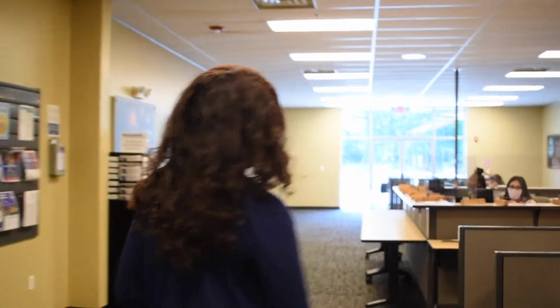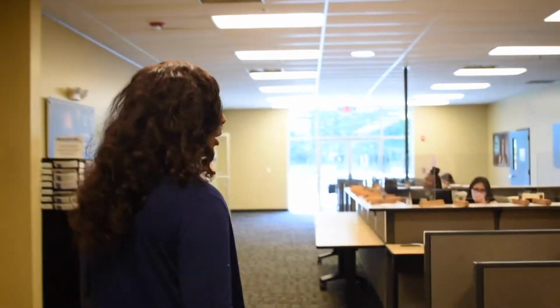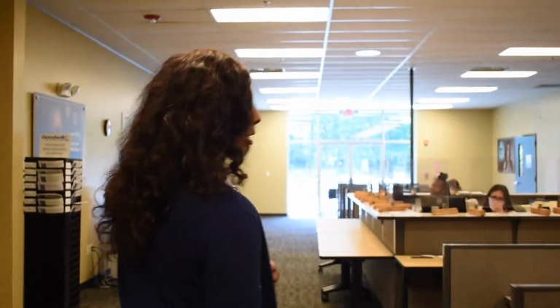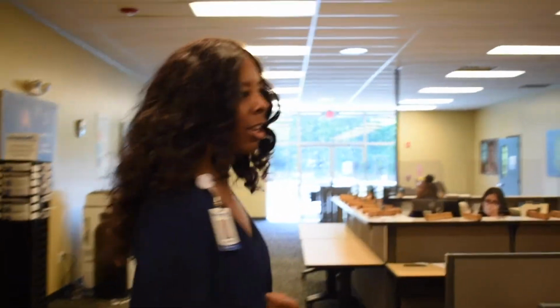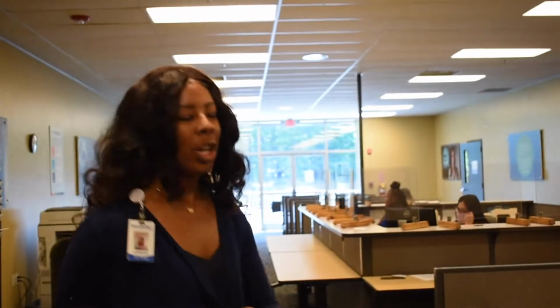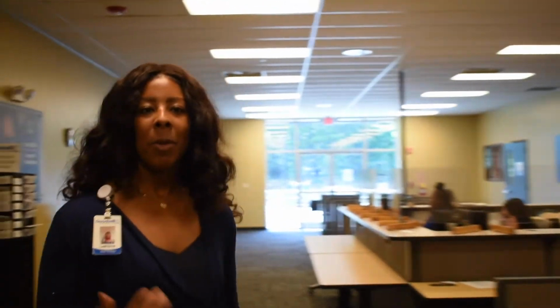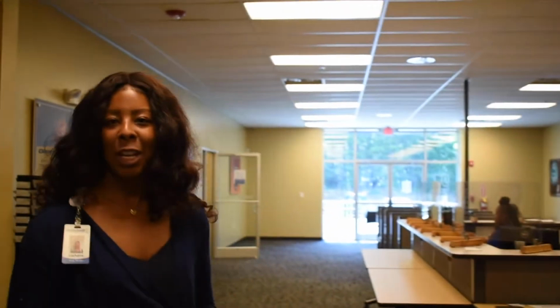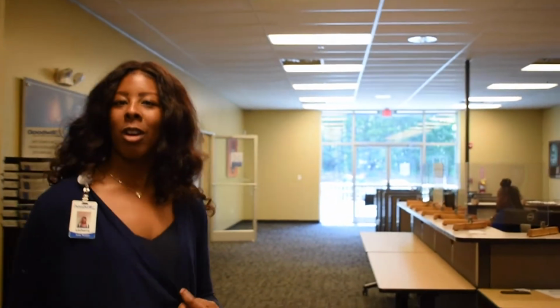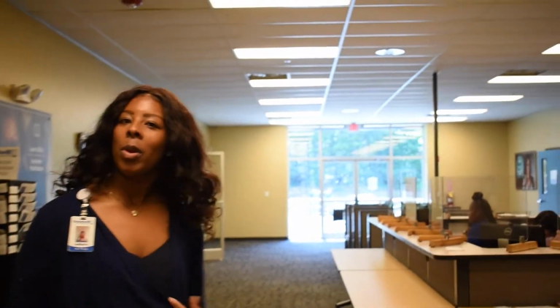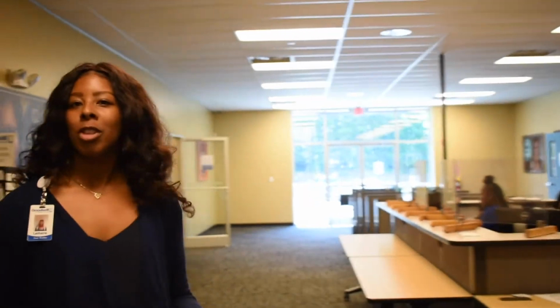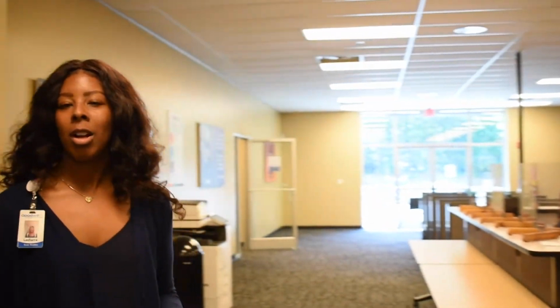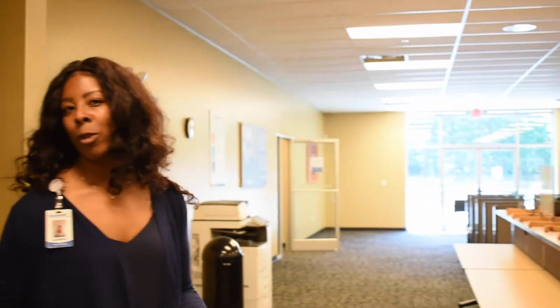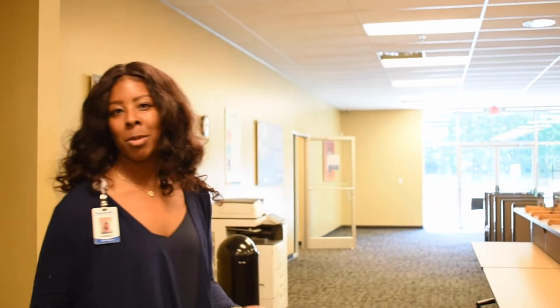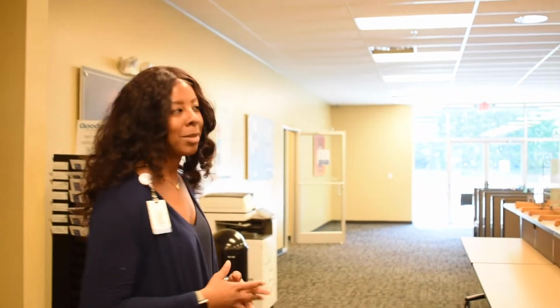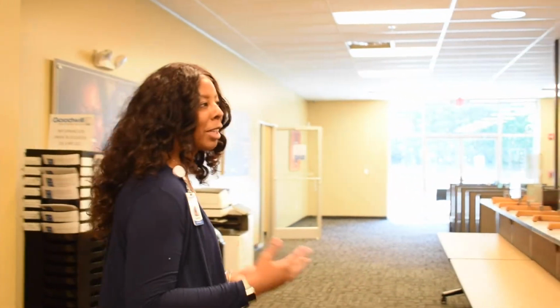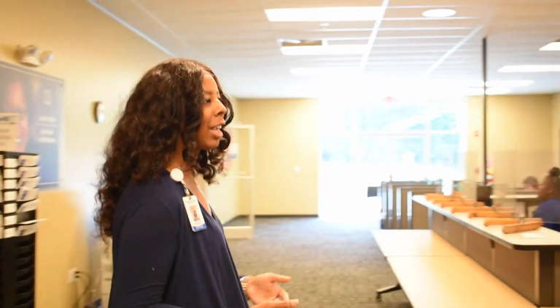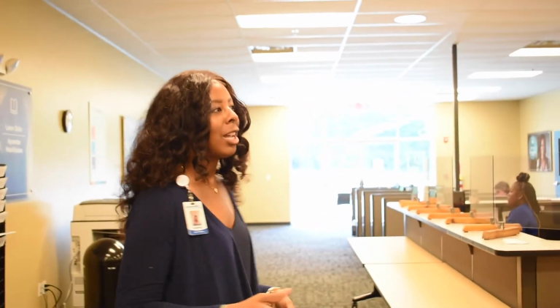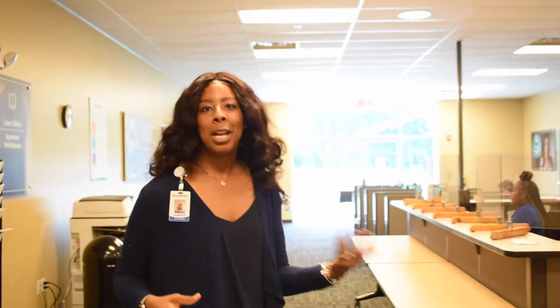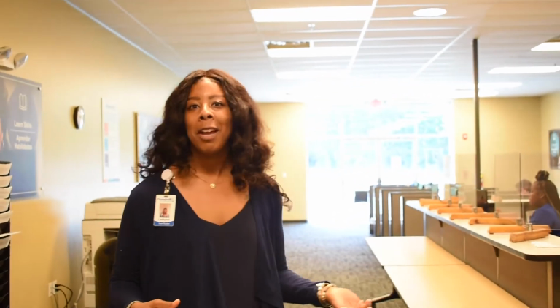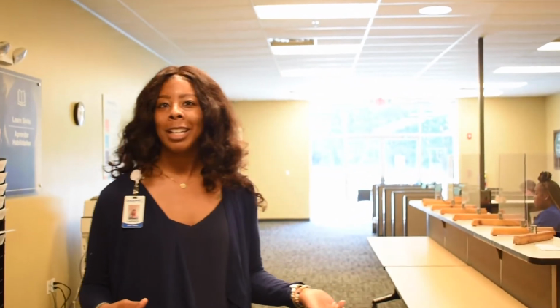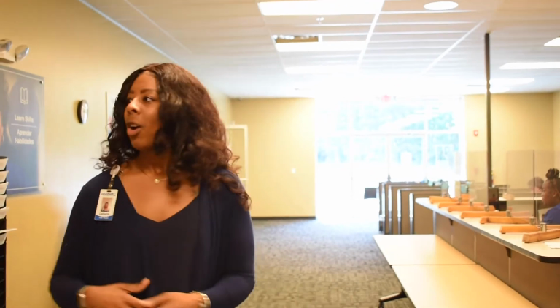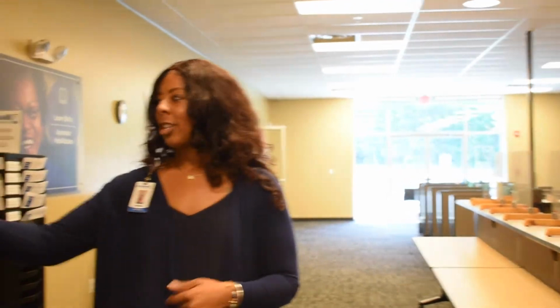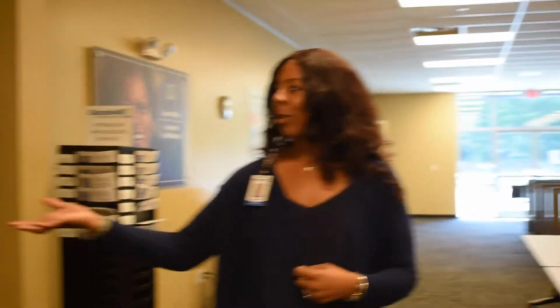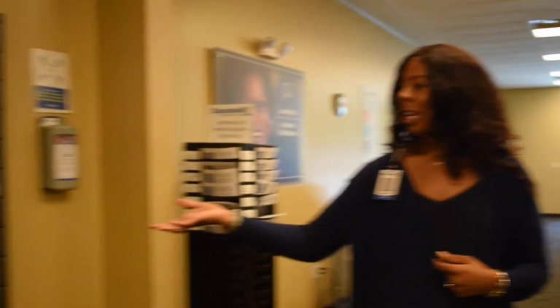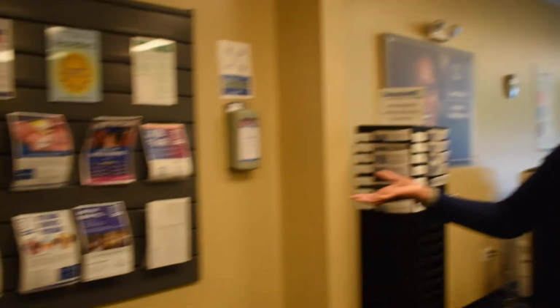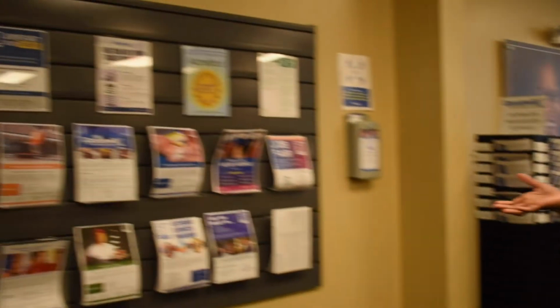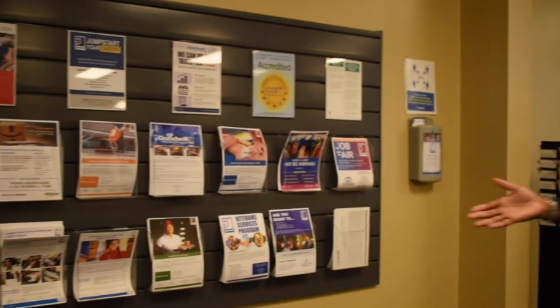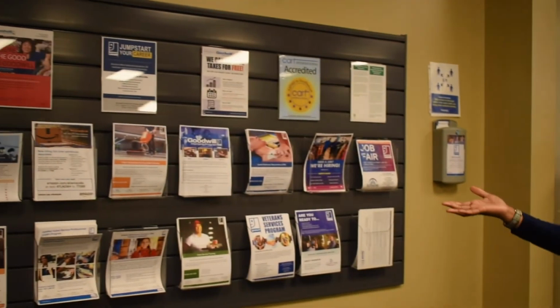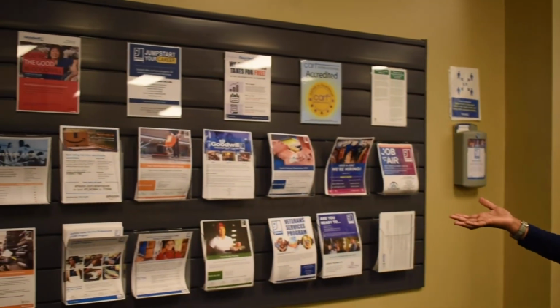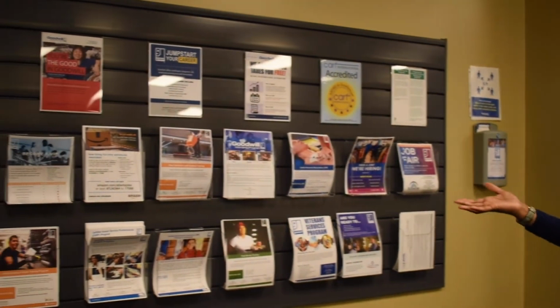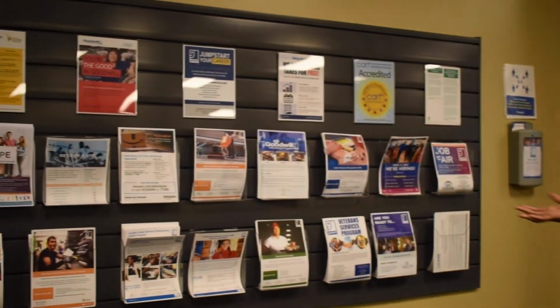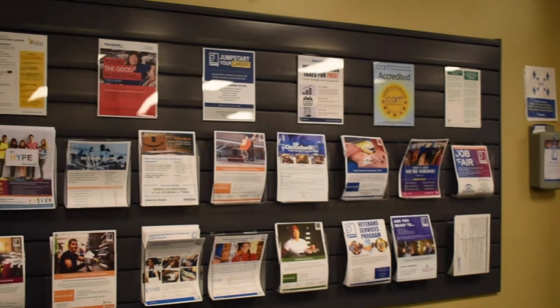Normally when you come to the Career Center, people come in looking for a job, but sometimes they come in and they find out that we have training, which is our training board over here, where it has the list of programs and the description of those programs.